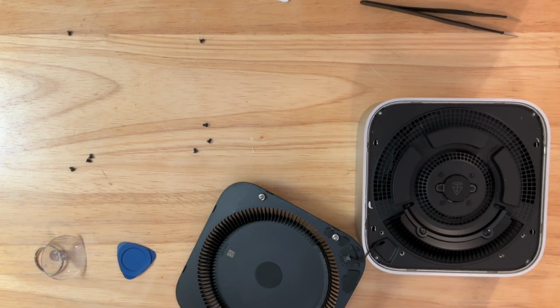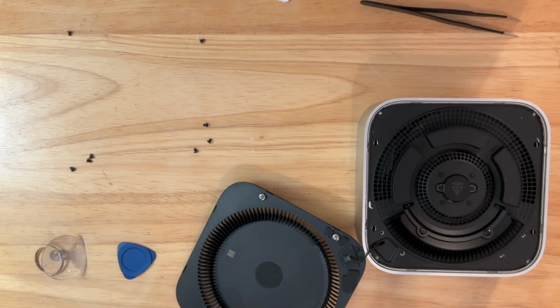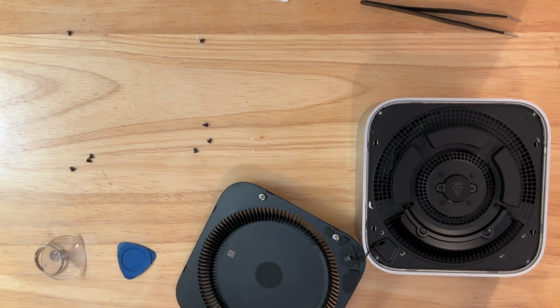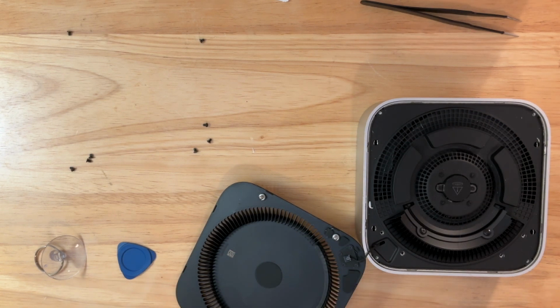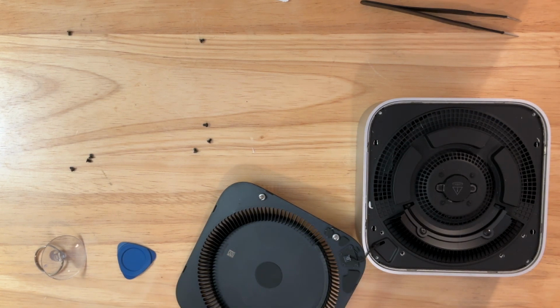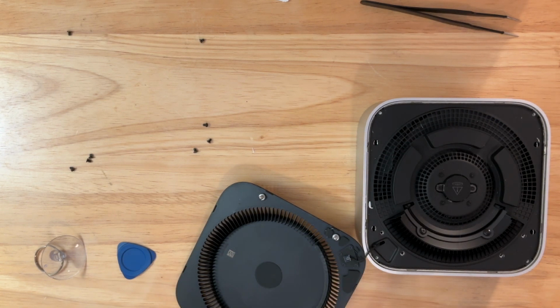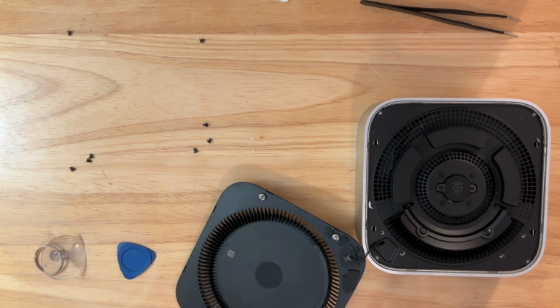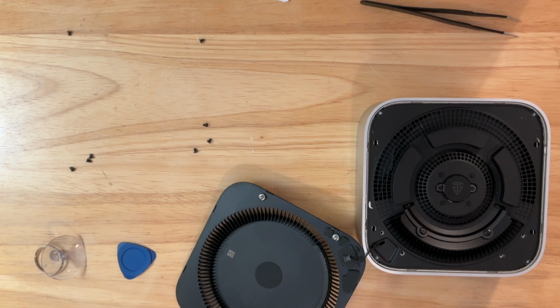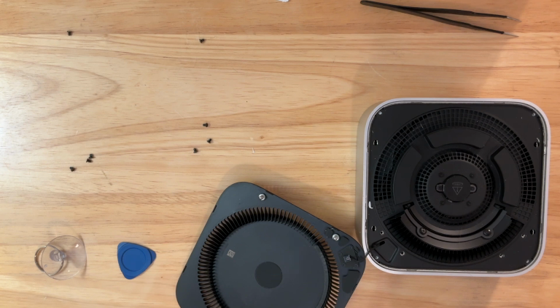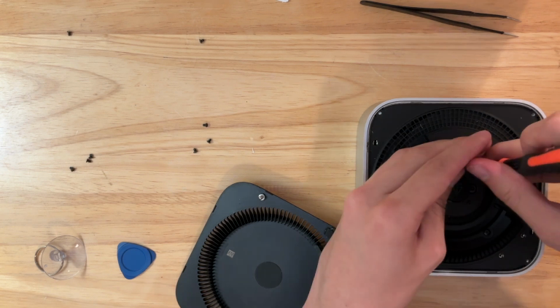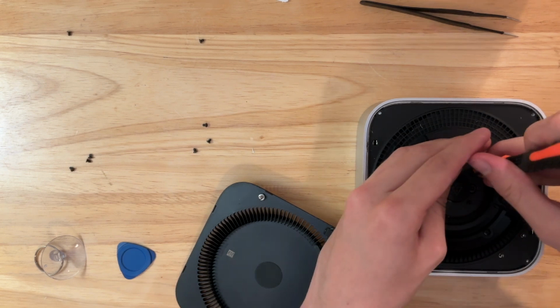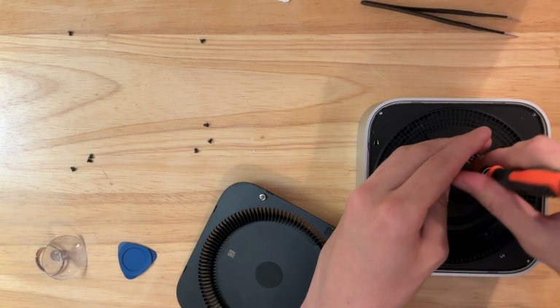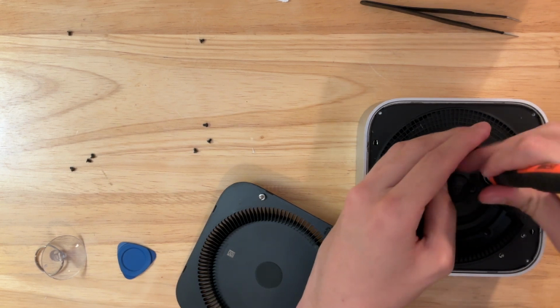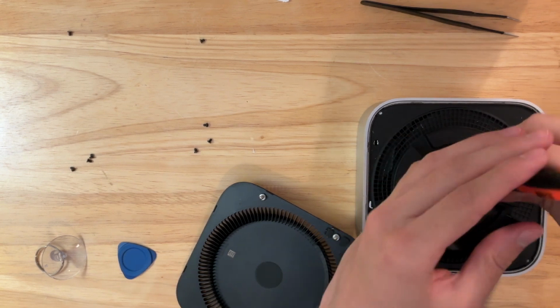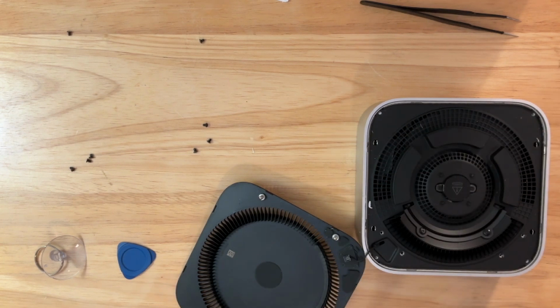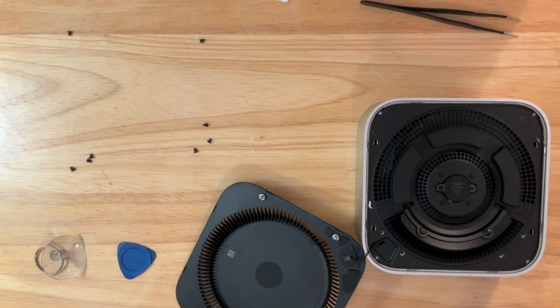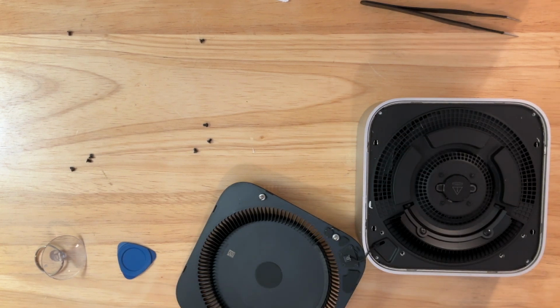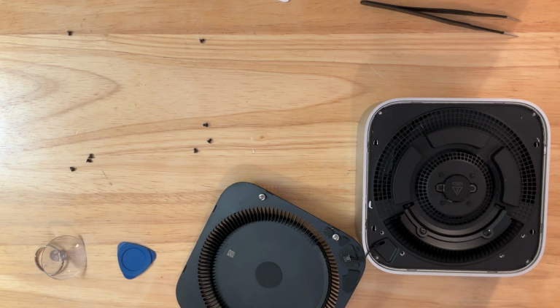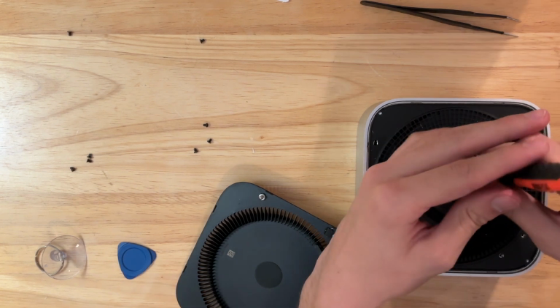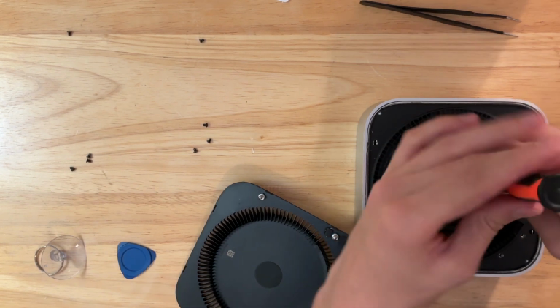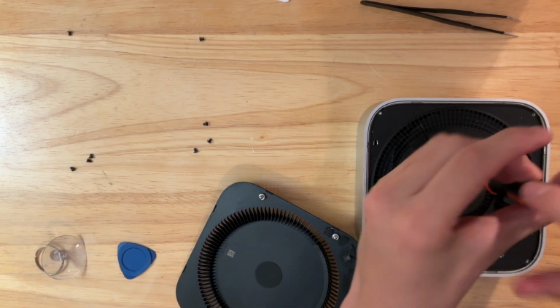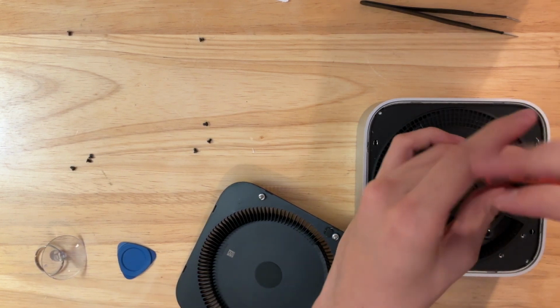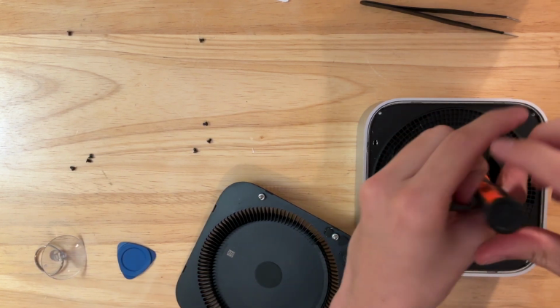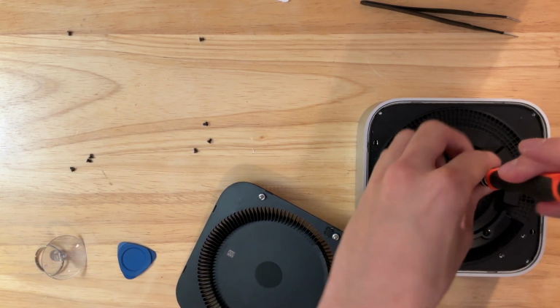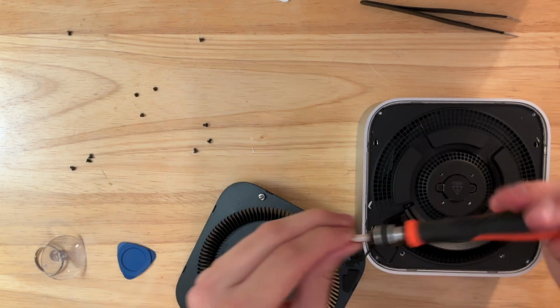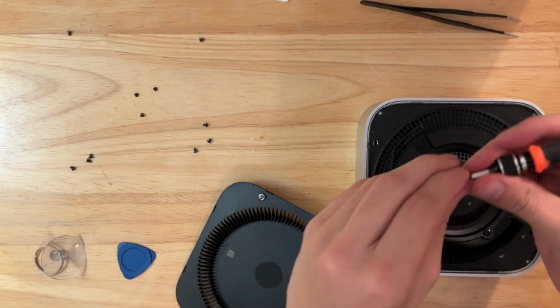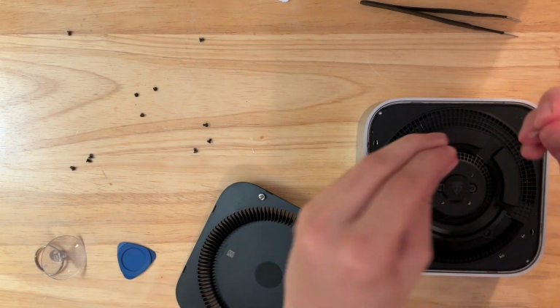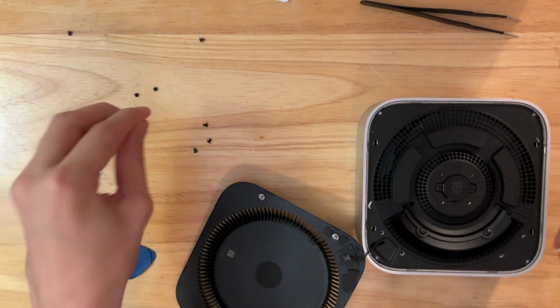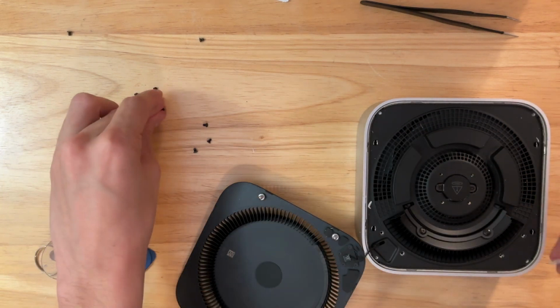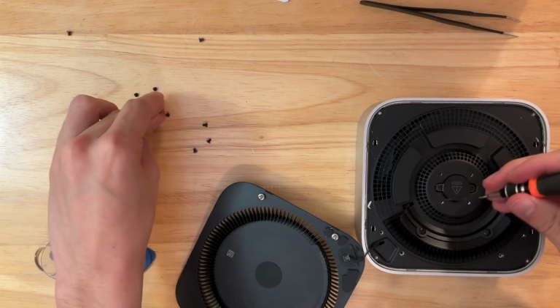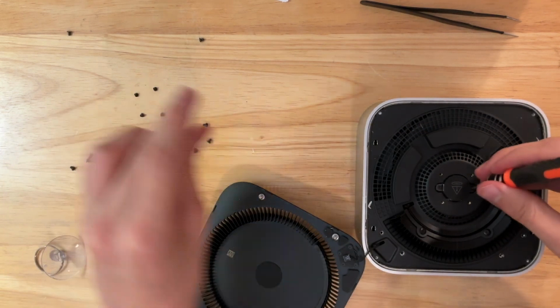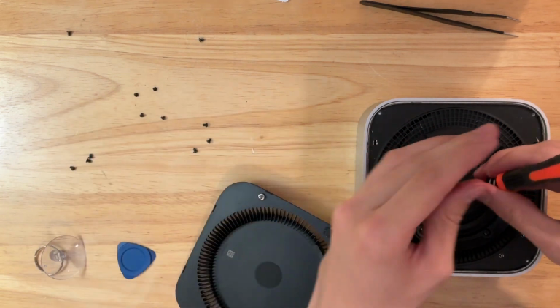These screws are not the same size. So we're going to go down to T3 — actually I think it might be T4. Yeah, these are T4 screws. This one's sticking — get off of there.